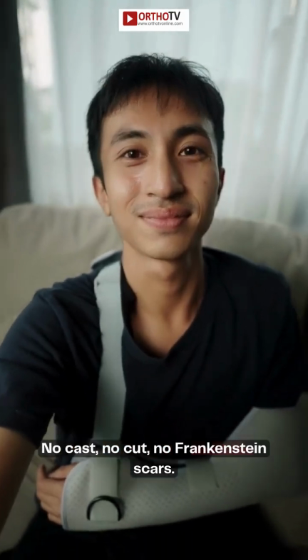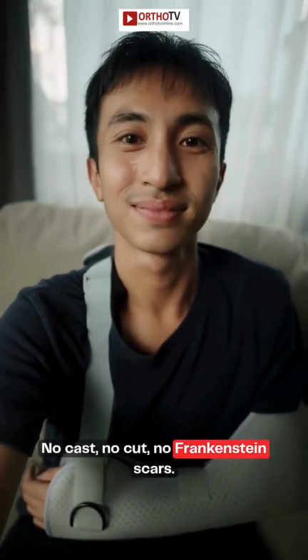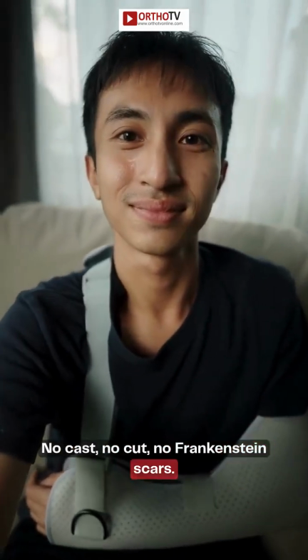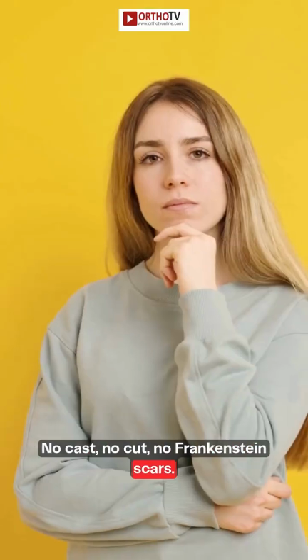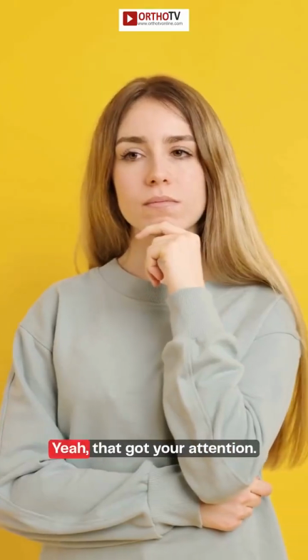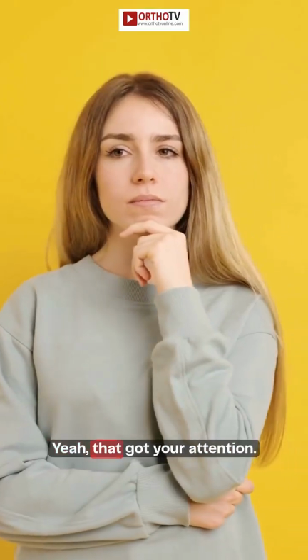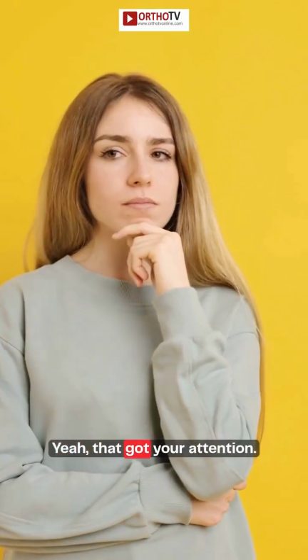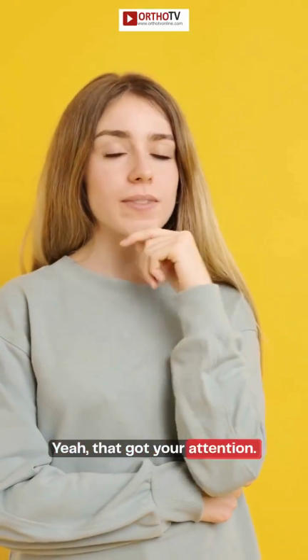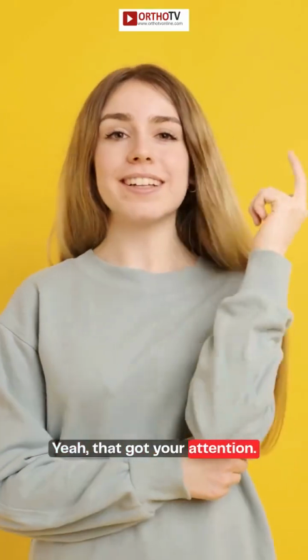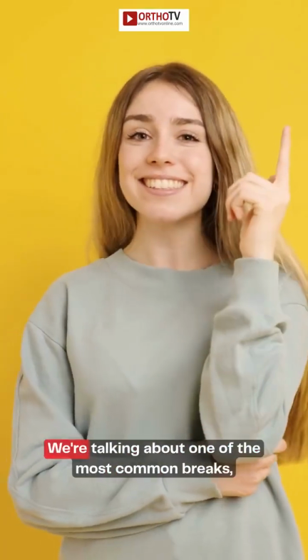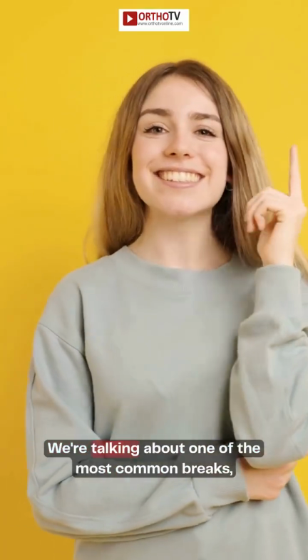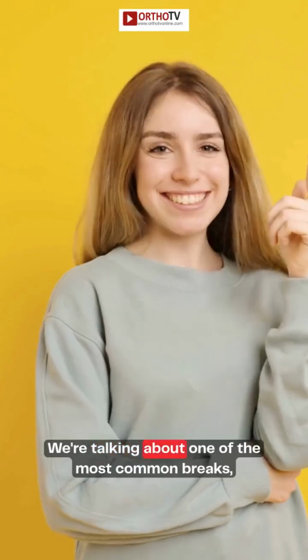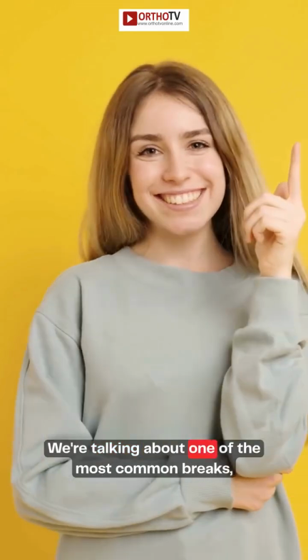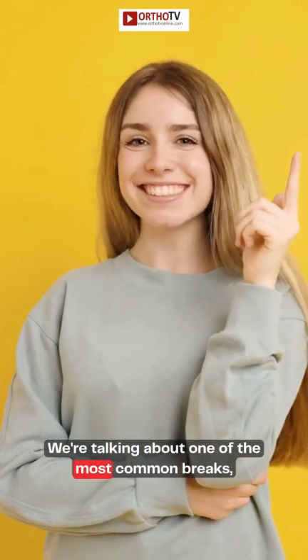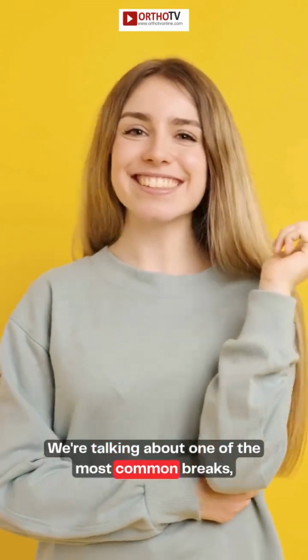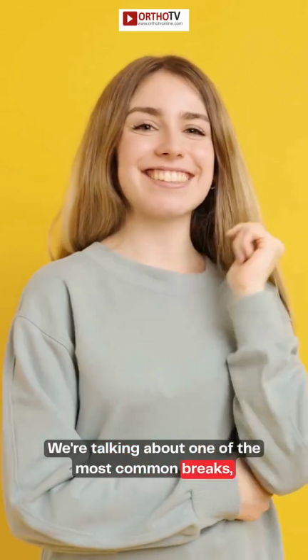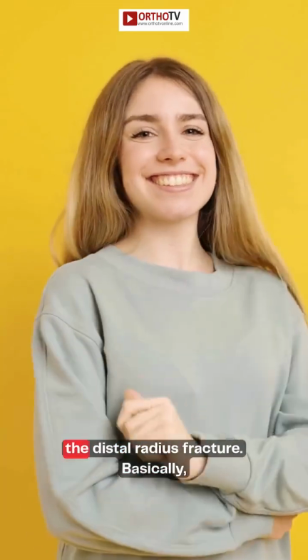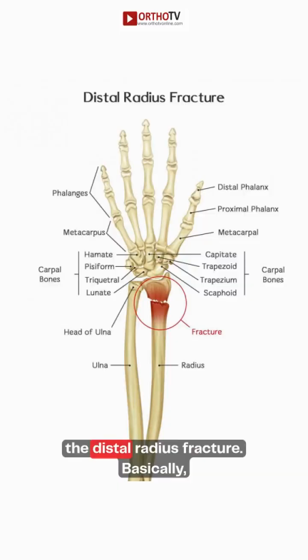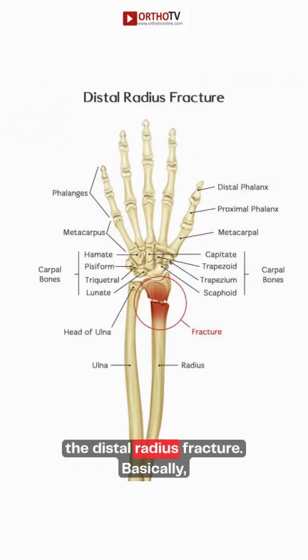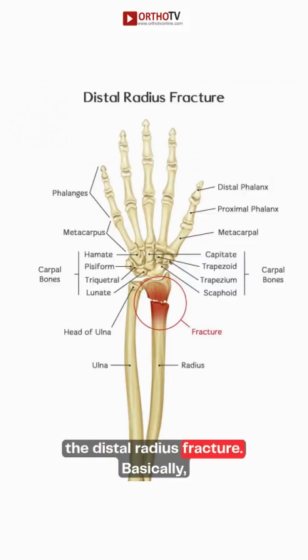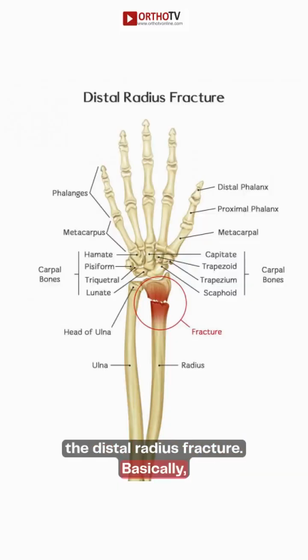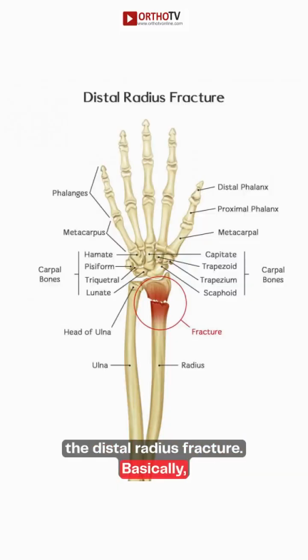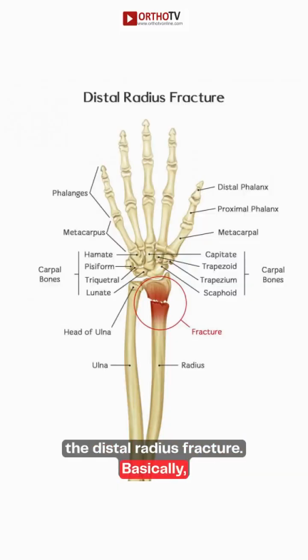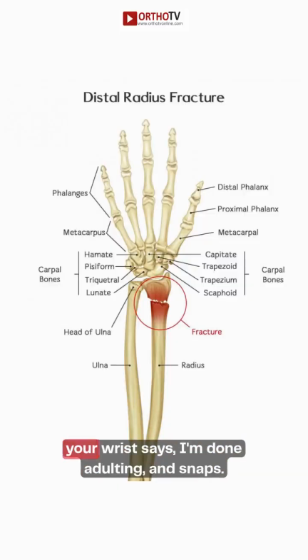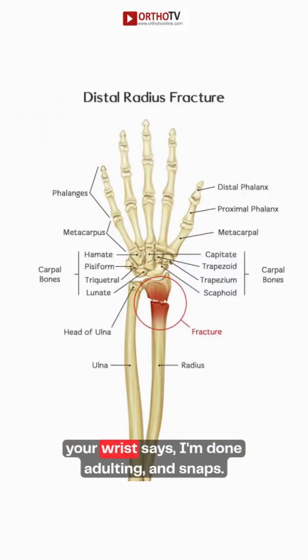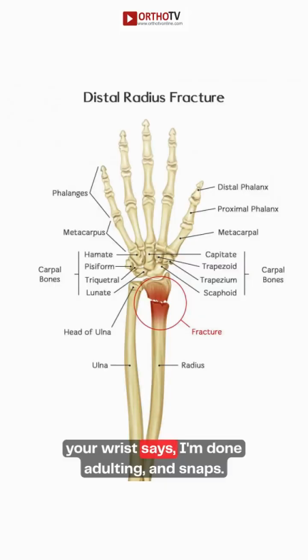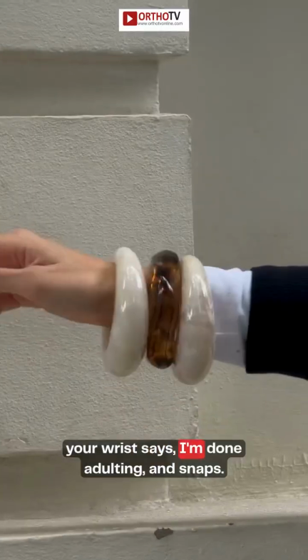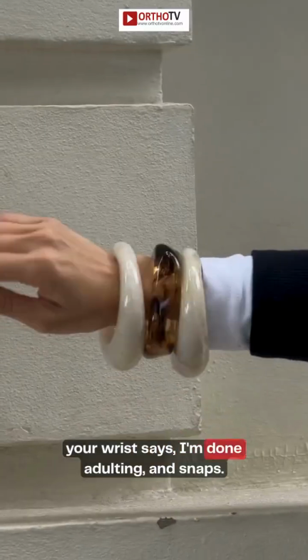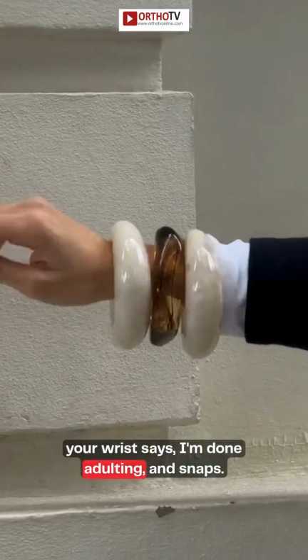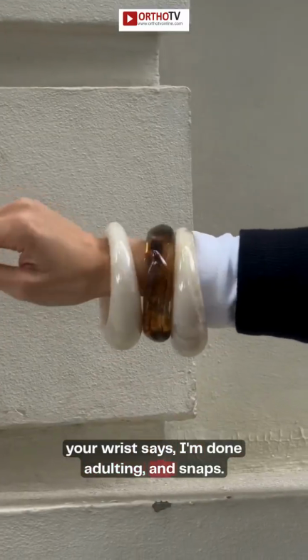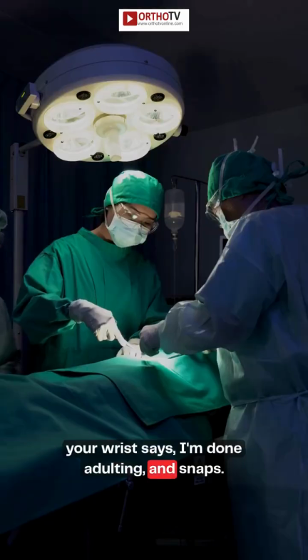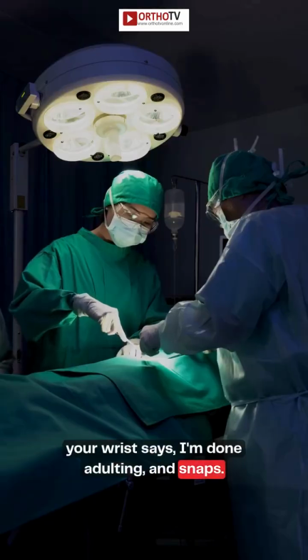And now it's wrapped like a mummy. But what if I told you there's a new way to fix it? No cast, no cut, no Frankenstein scars. Yeah, that got your attention. We're talking about one of the most common breaks — the distal radius fracture. Basically, your wrist says 'I'm done adulting,' and snaps.